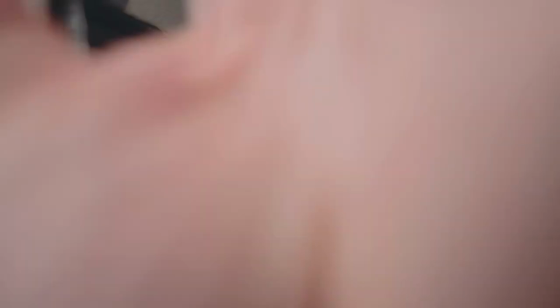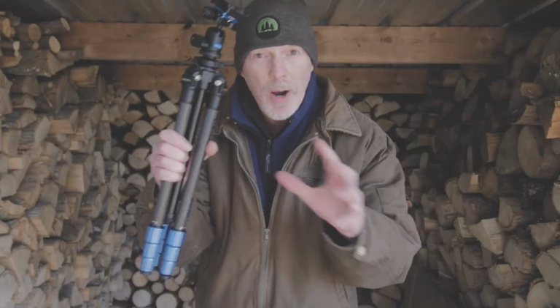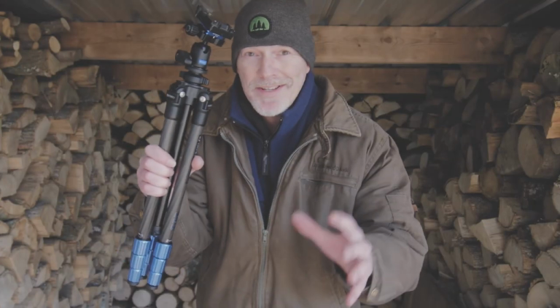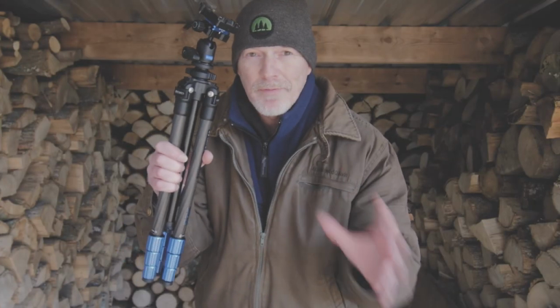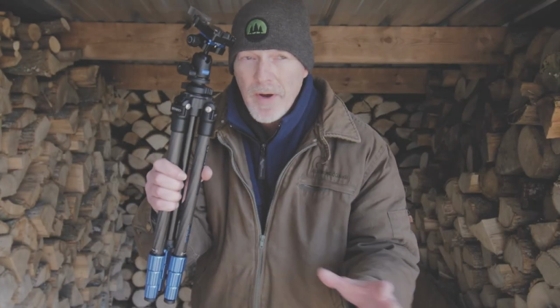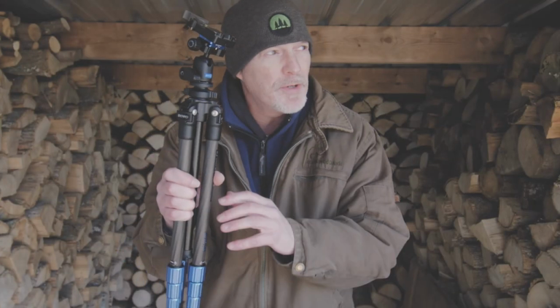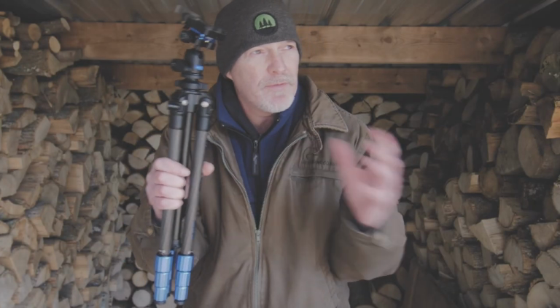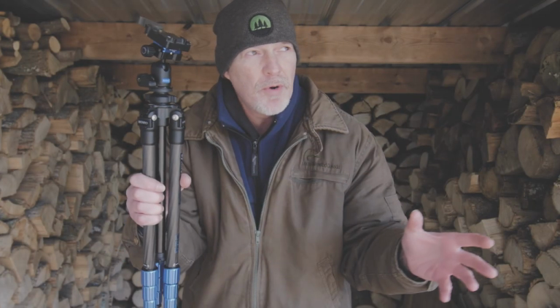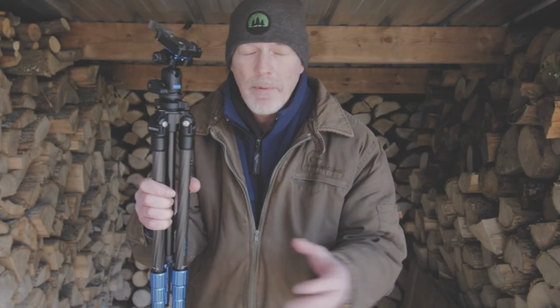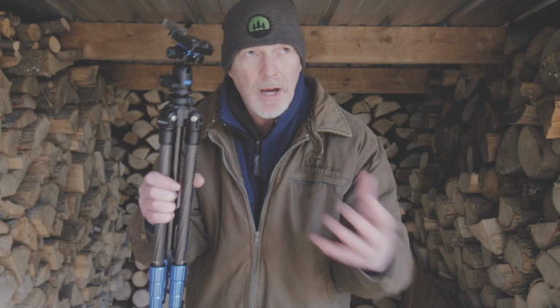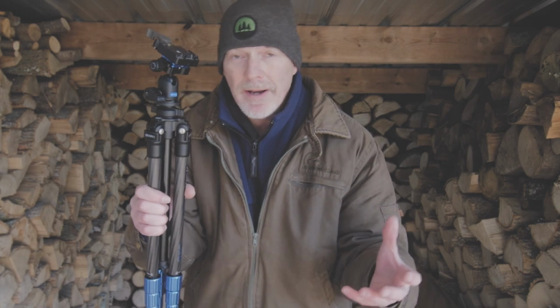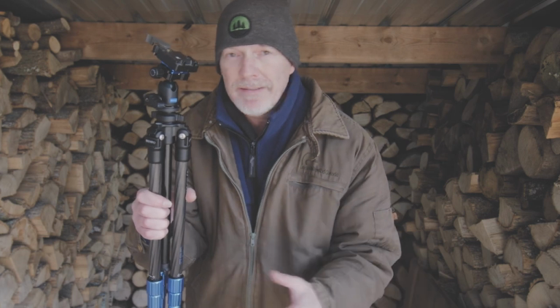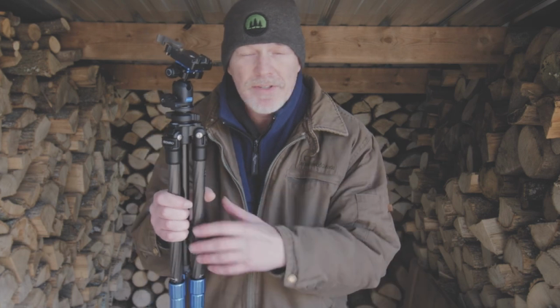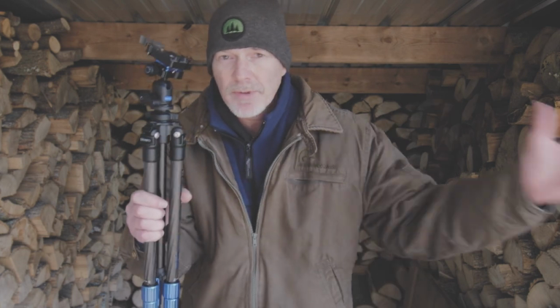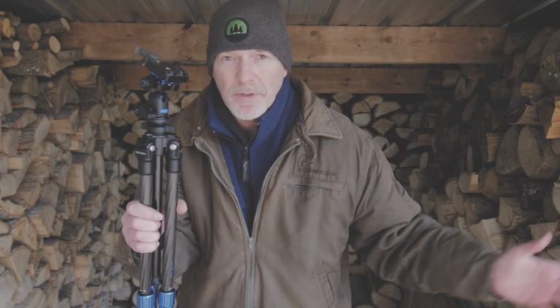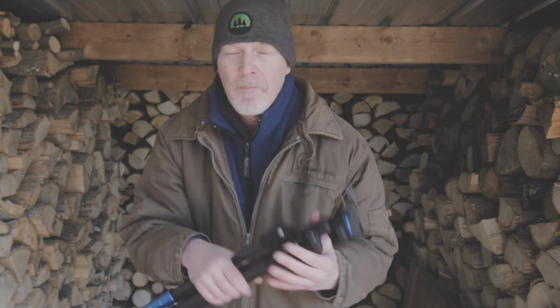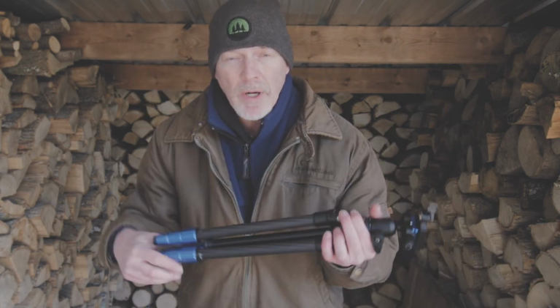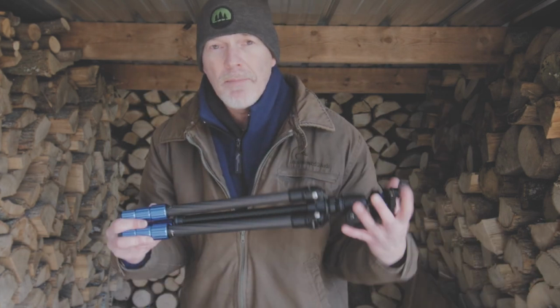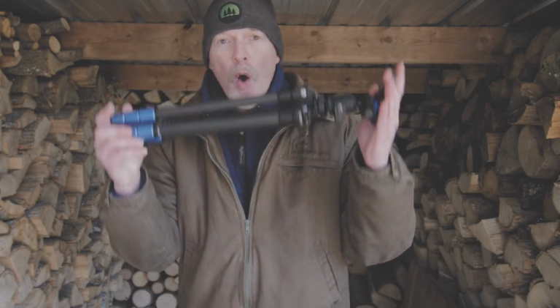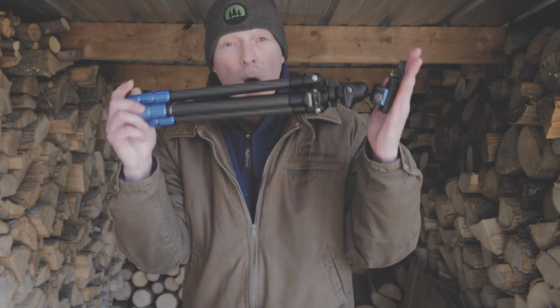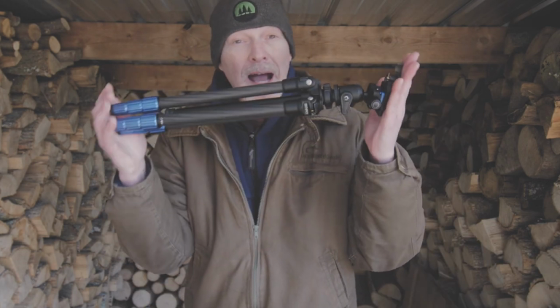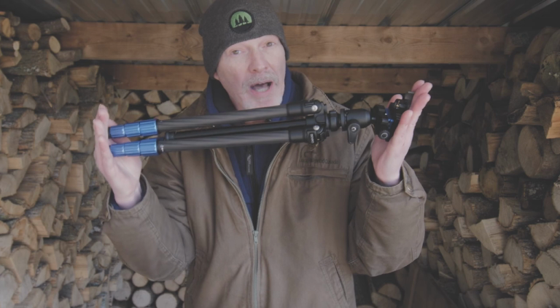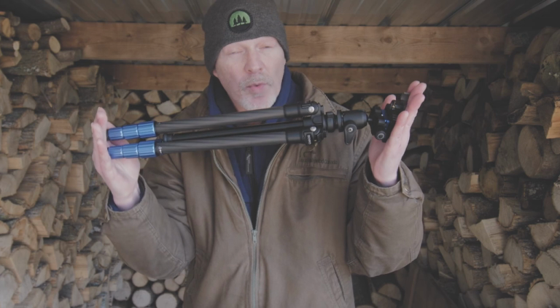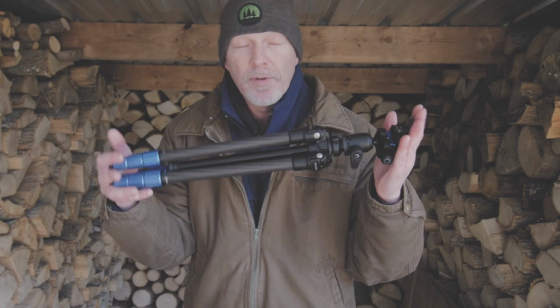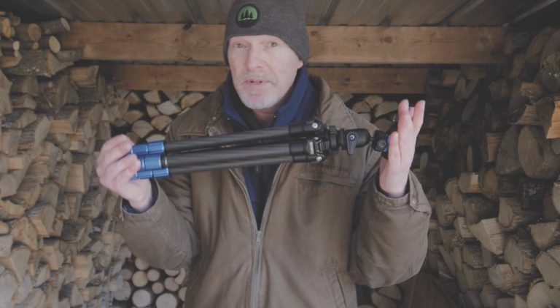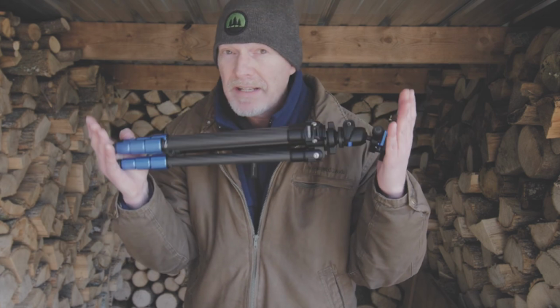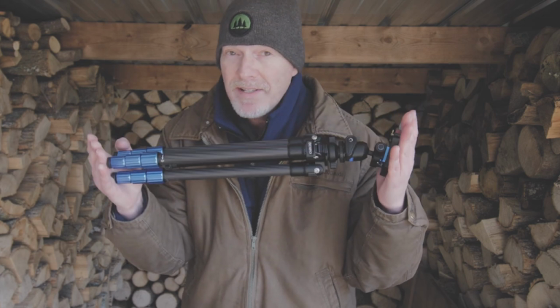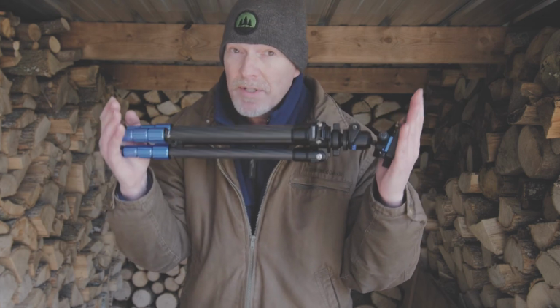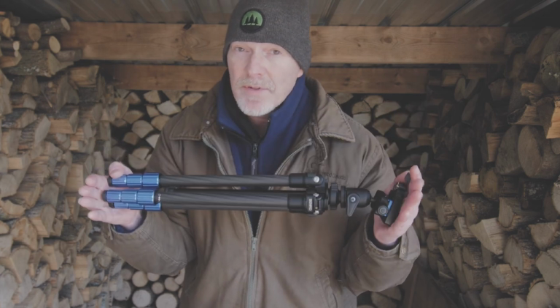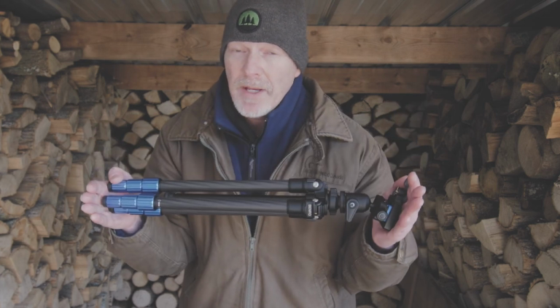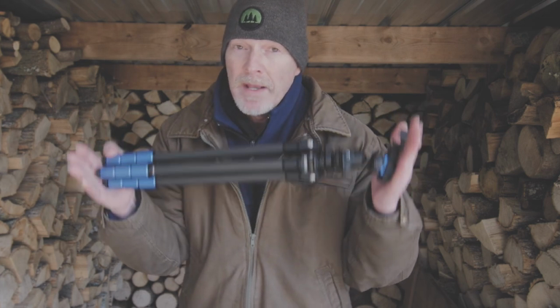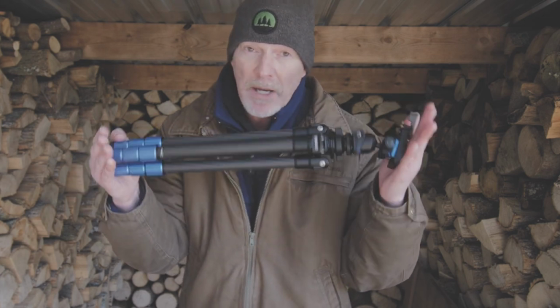I promise this isn't a review. I don't want to do a review about a tripod. There are tons of reviews out there. I want to talk about why I bought this one for my specific needs, because I was looking for something special.